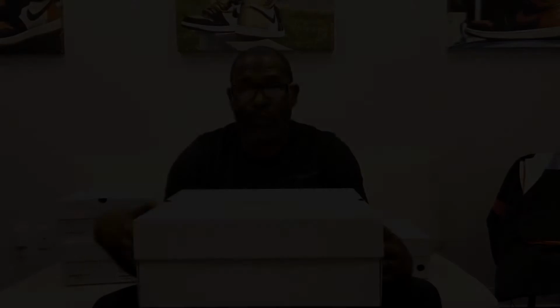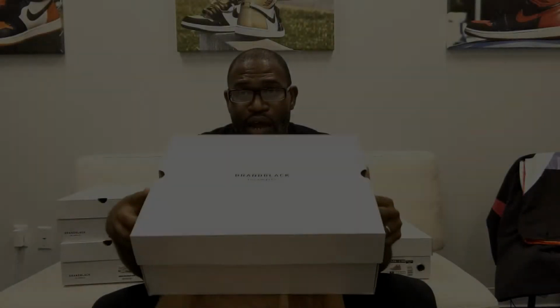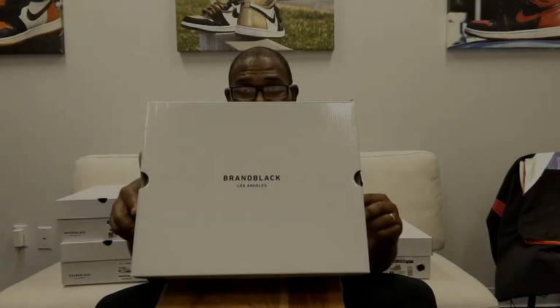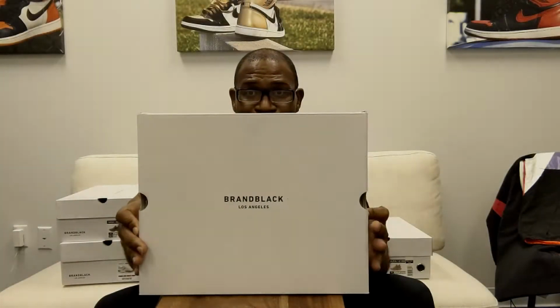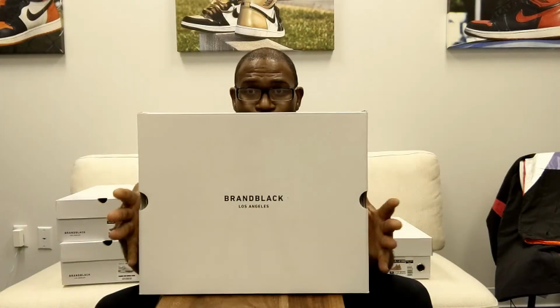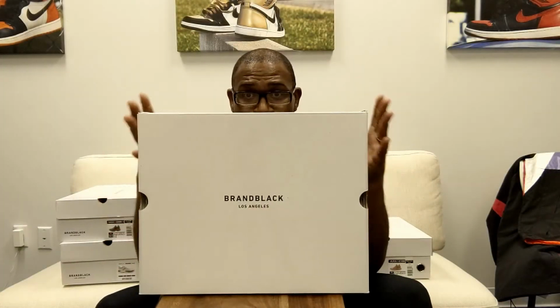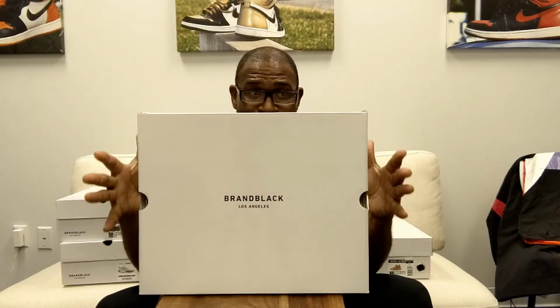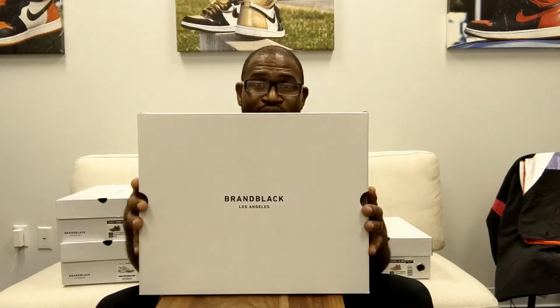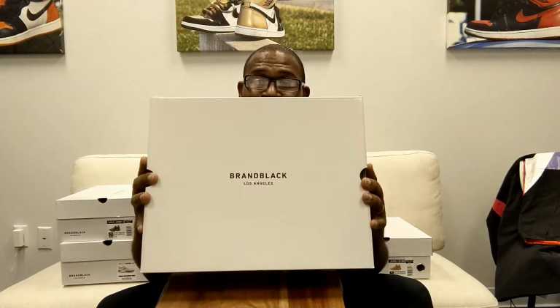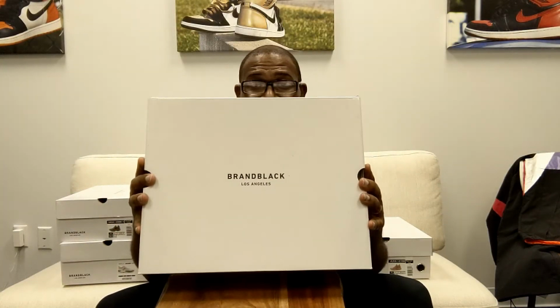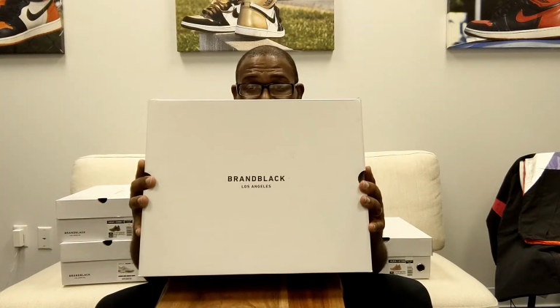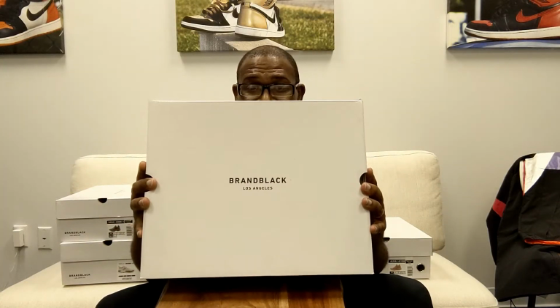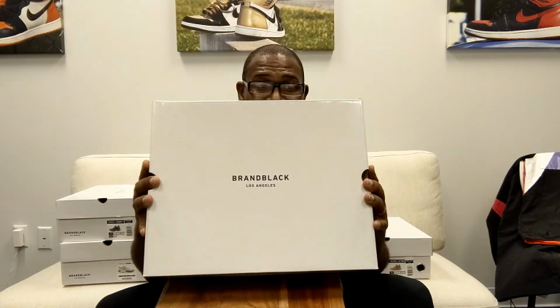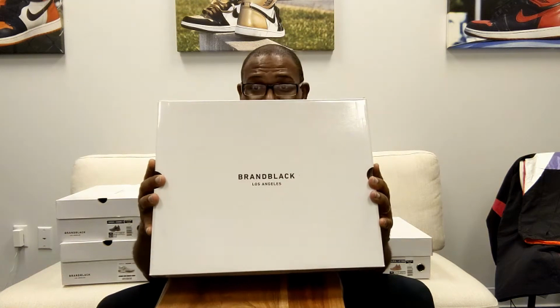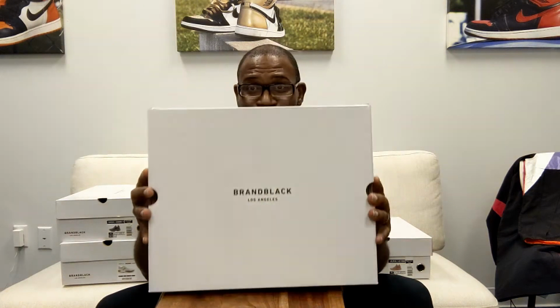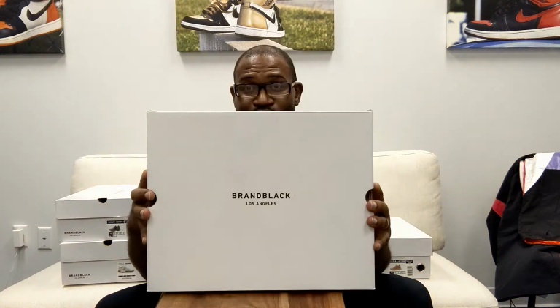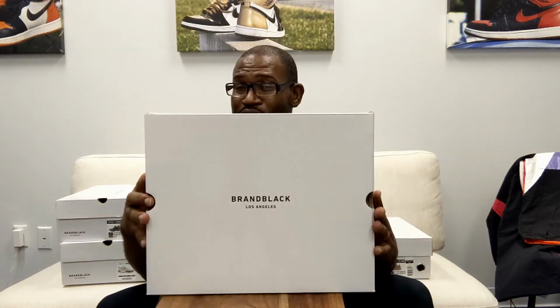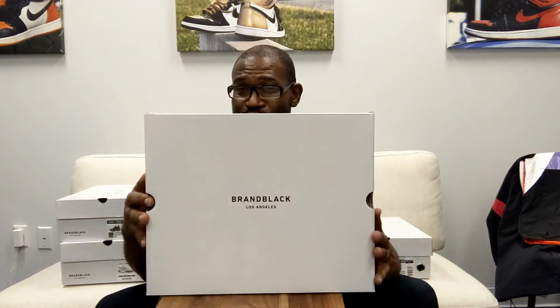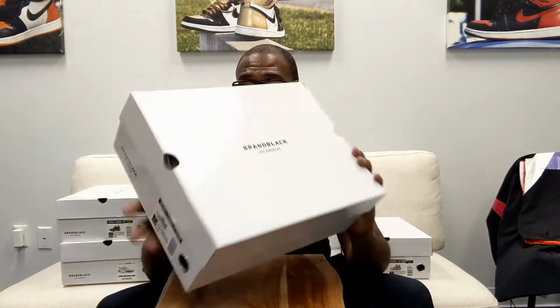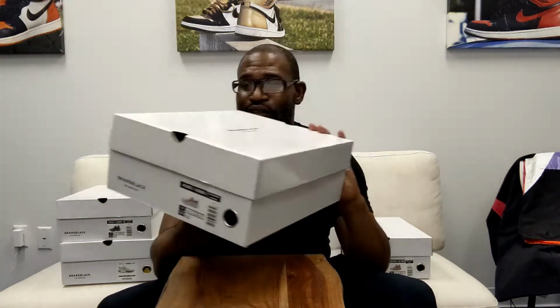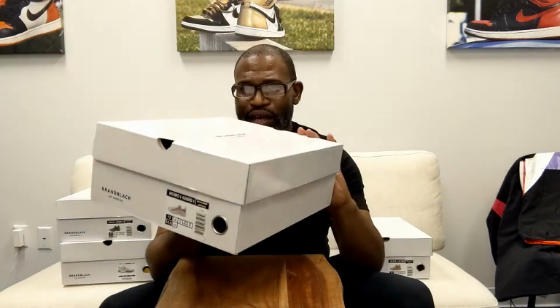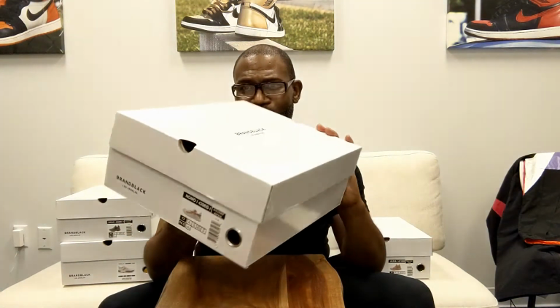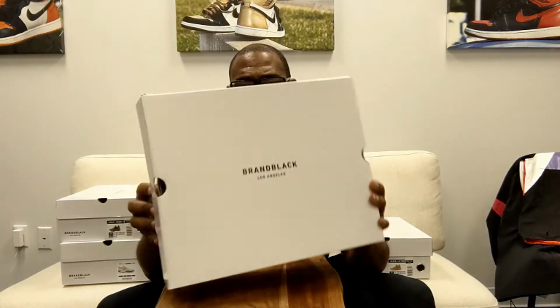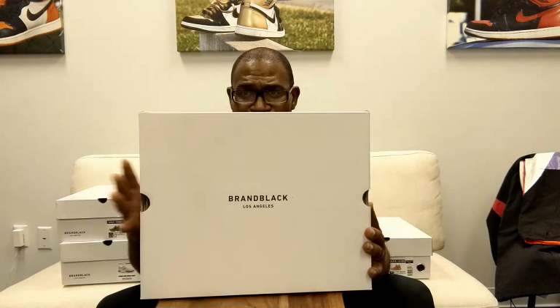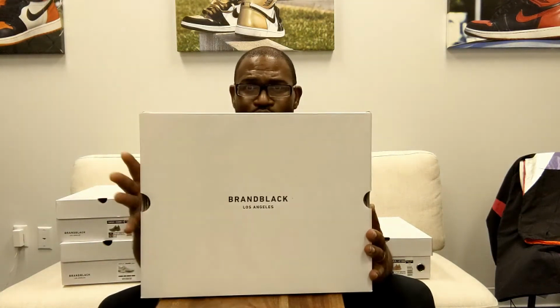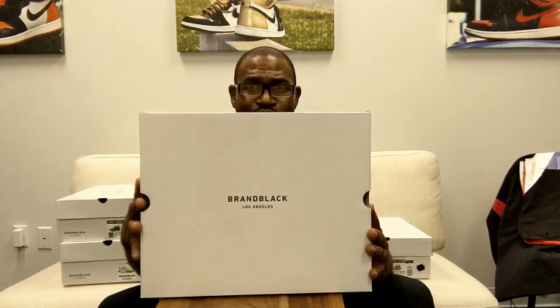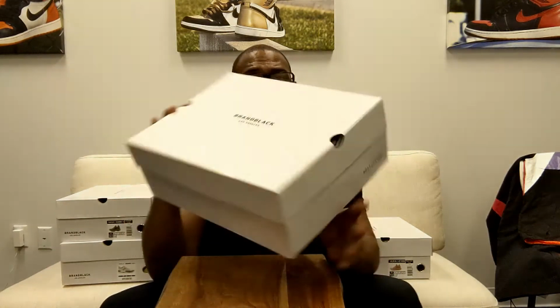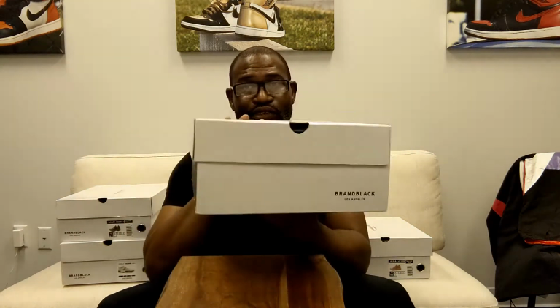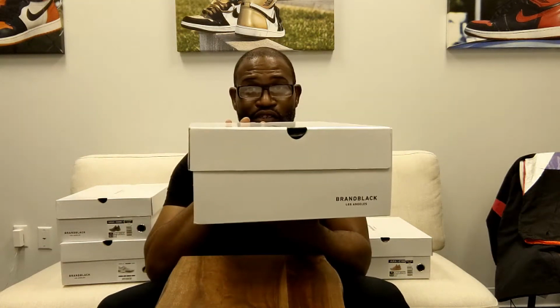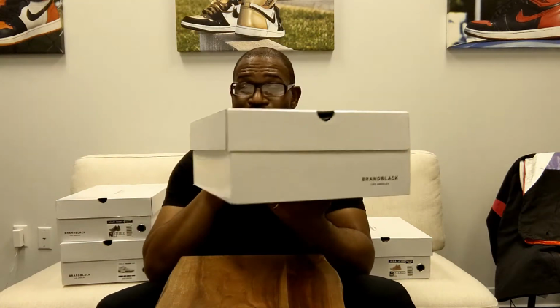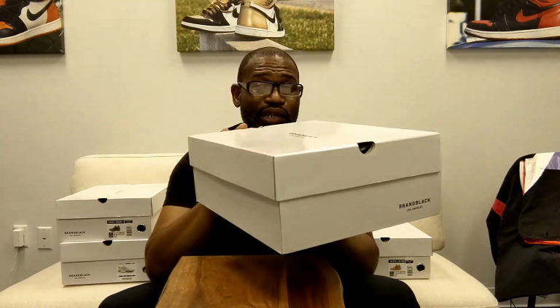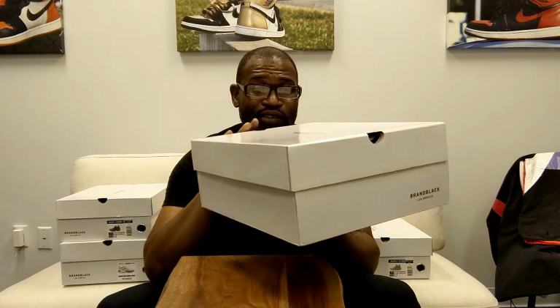We got our nice, white, big boxes — these boxes are the same size as the LeBron boxes almost, and it makes sense. But they're not heavy, and they're very well constructed. They're going to sit inside of the sneaker closet pretty nice.